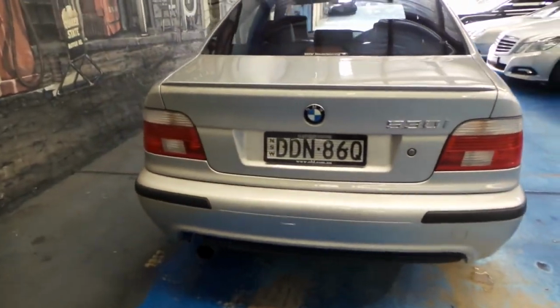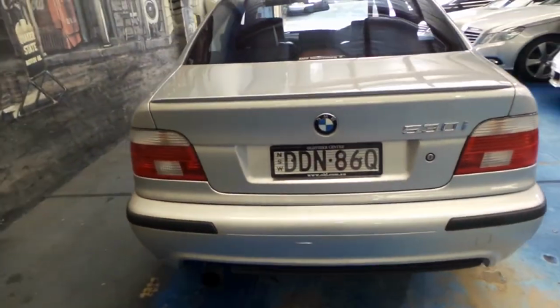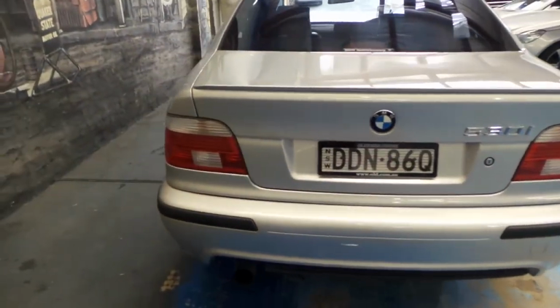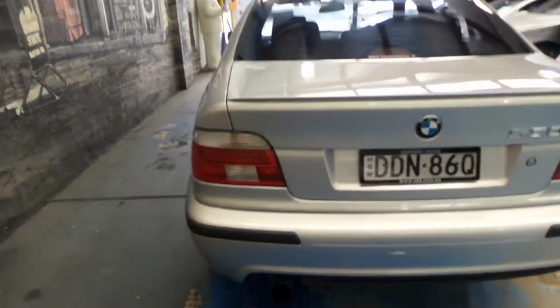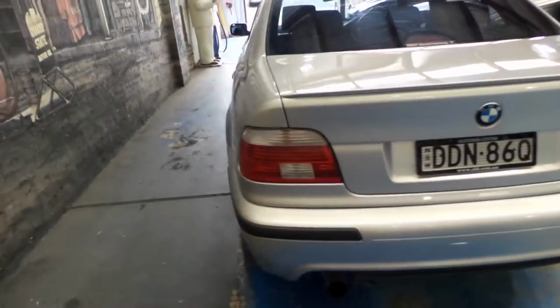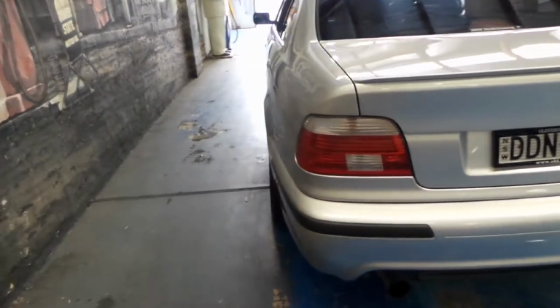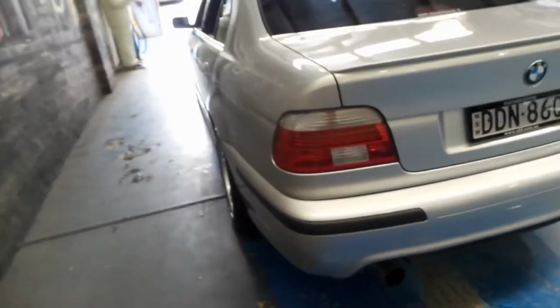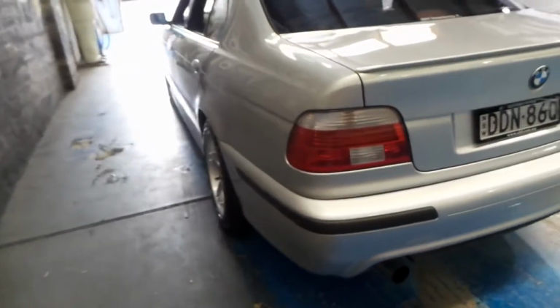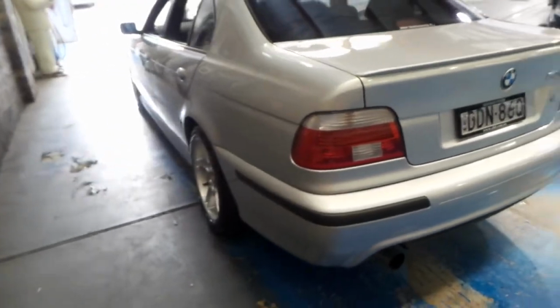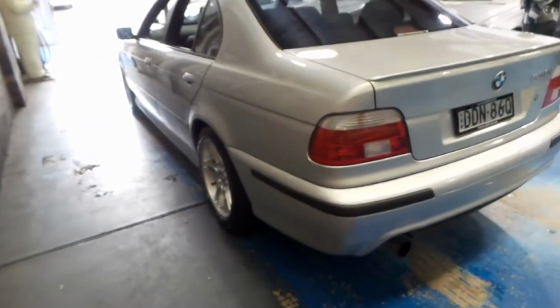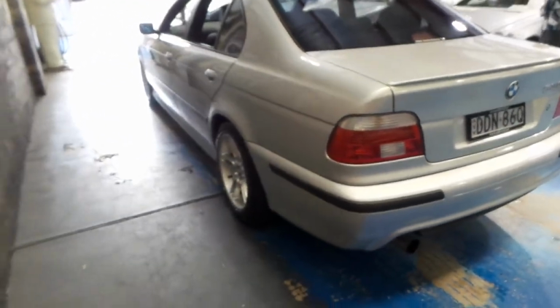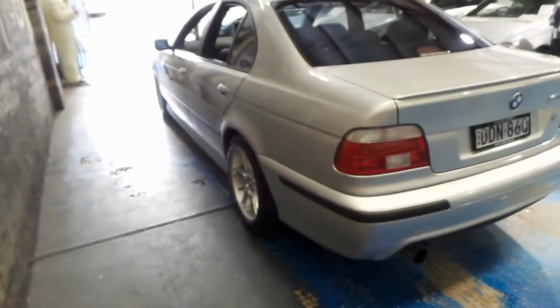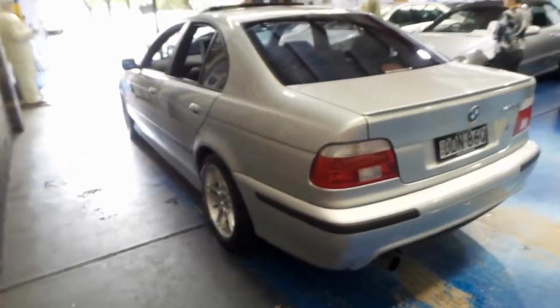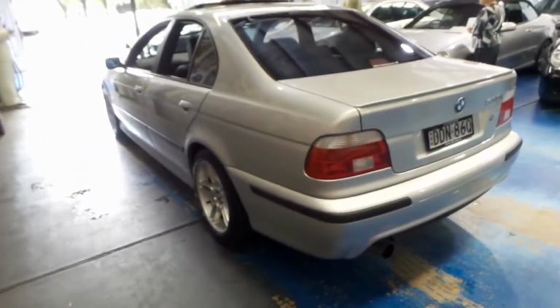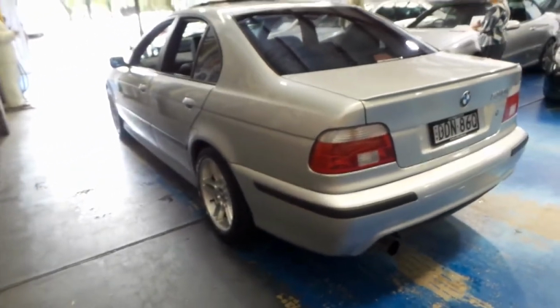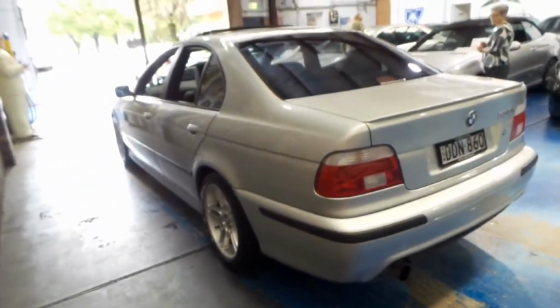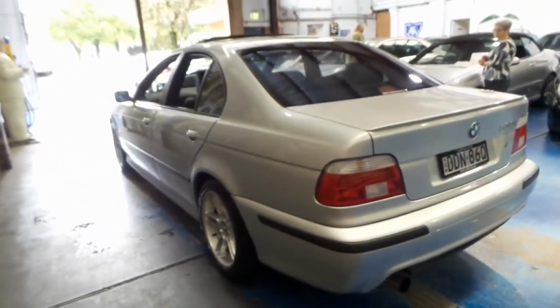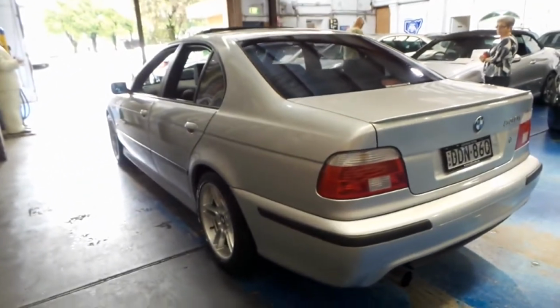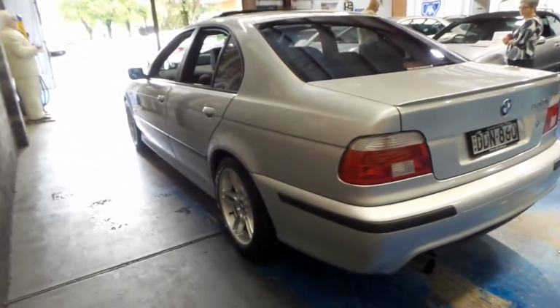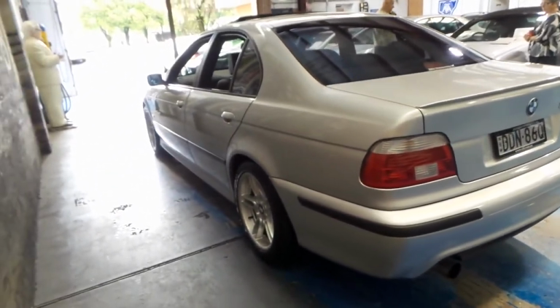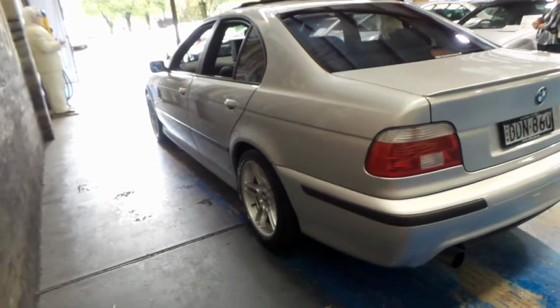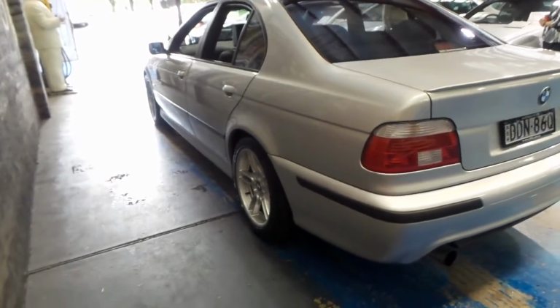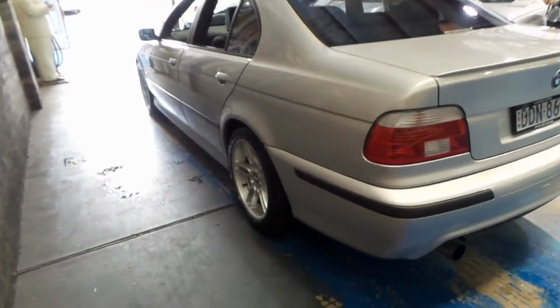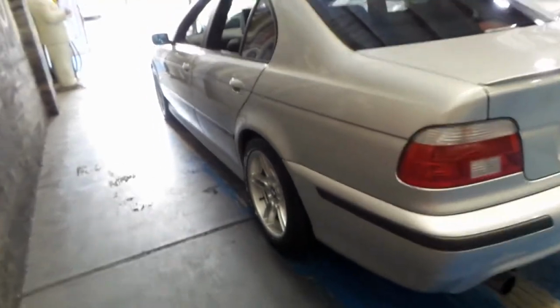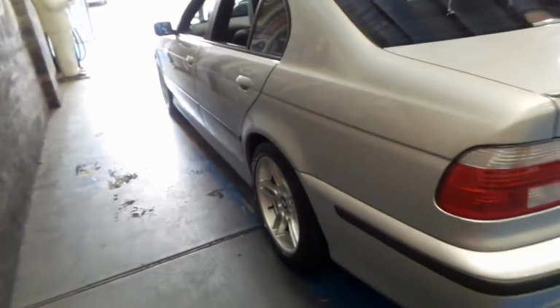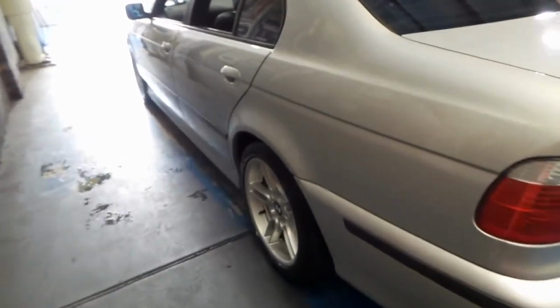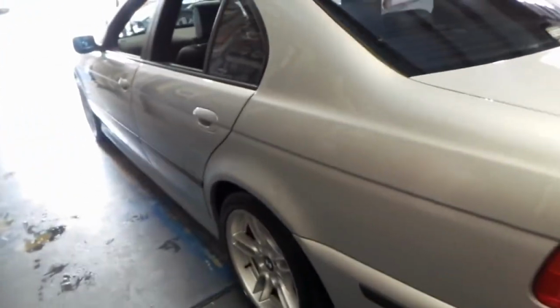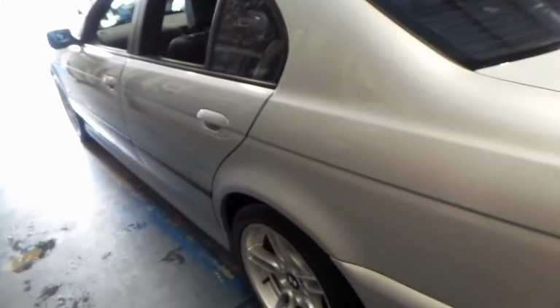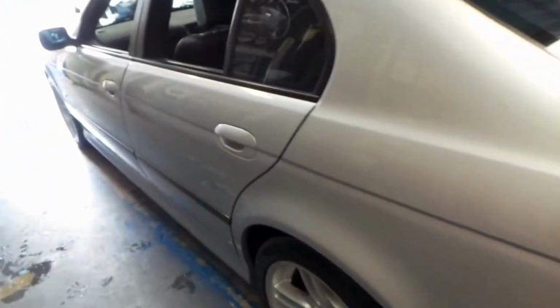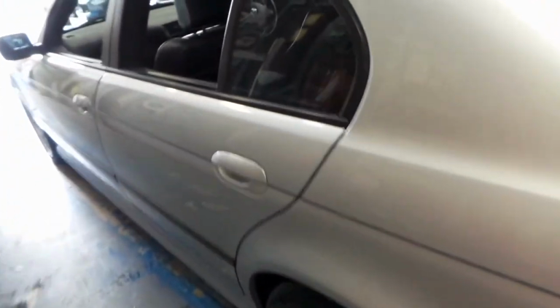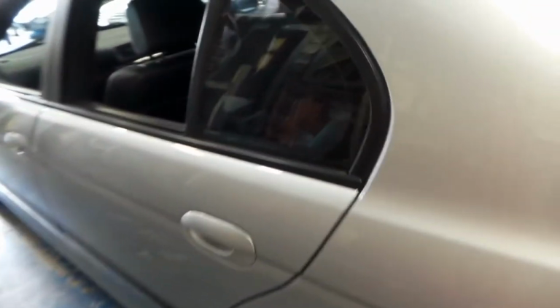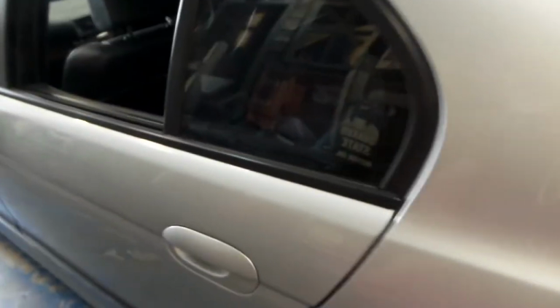Being an M Sport, it was essentially based on the M5 which looked very, very similar. It obviously had the big V8 engine and came in this country with a manual transmission.